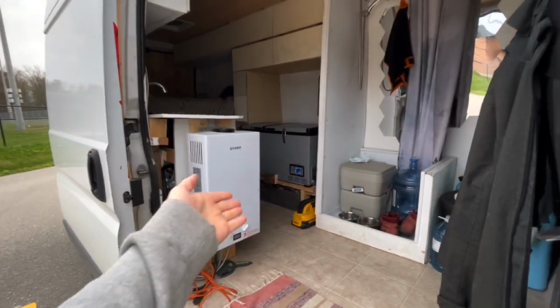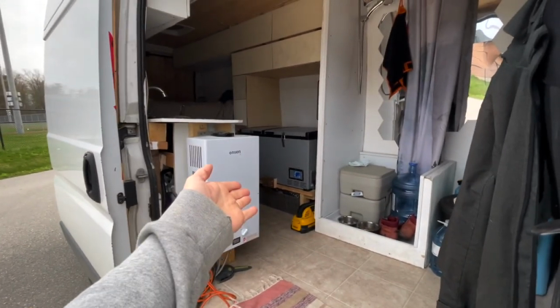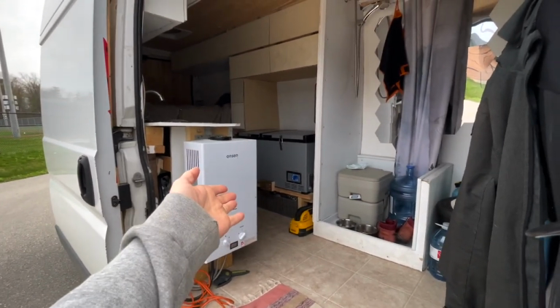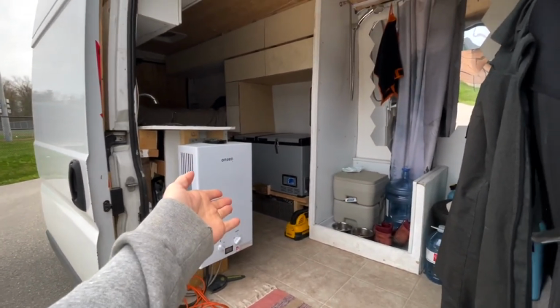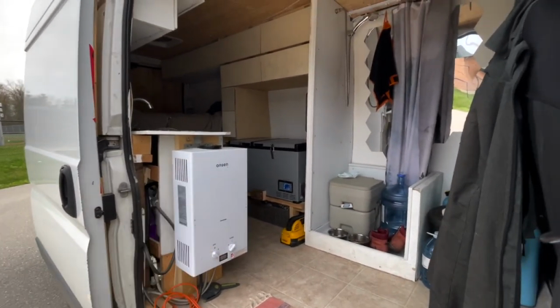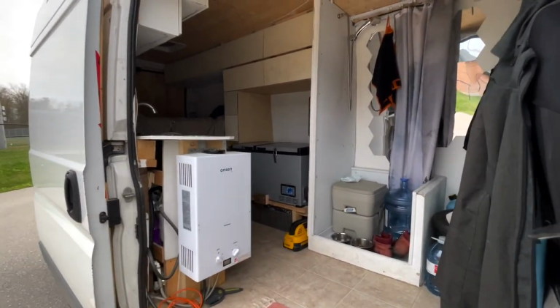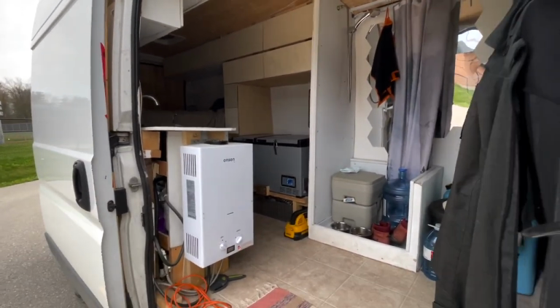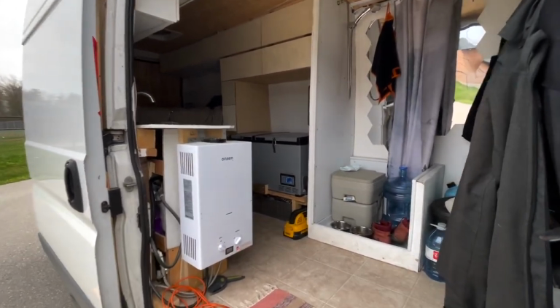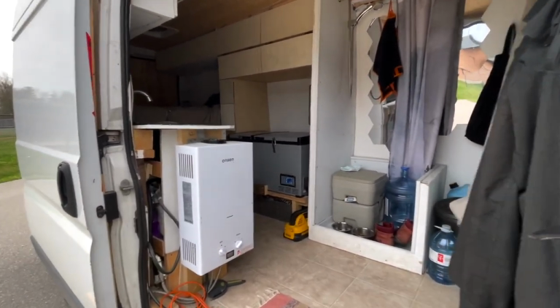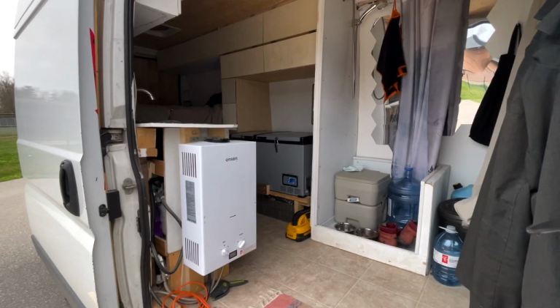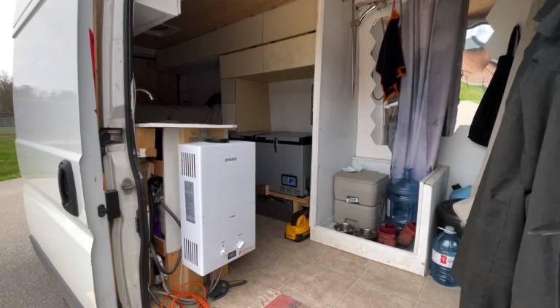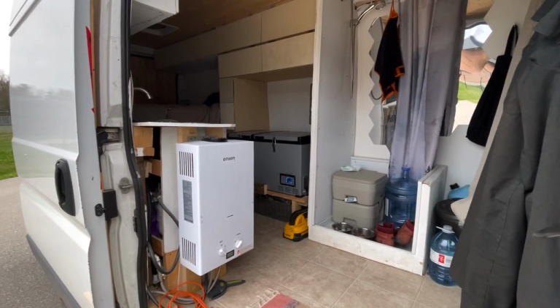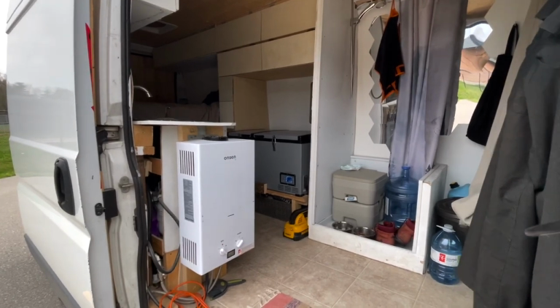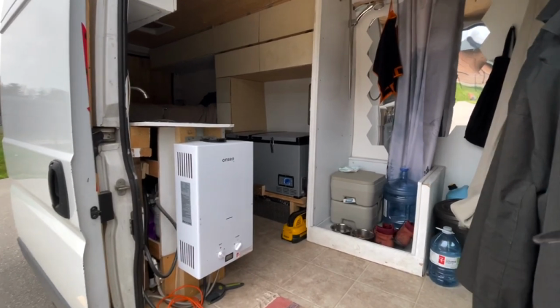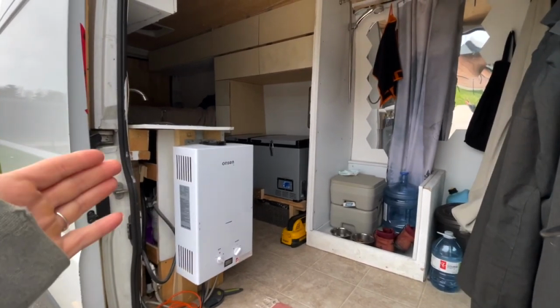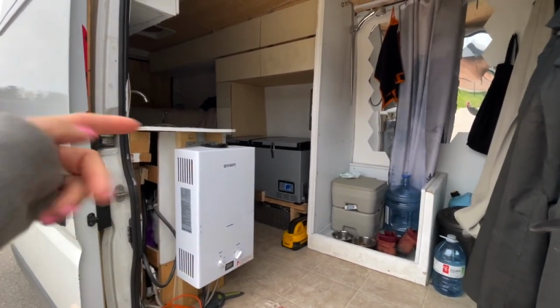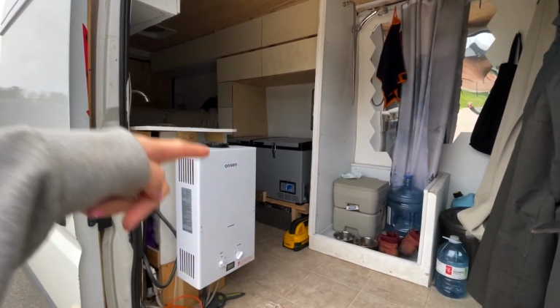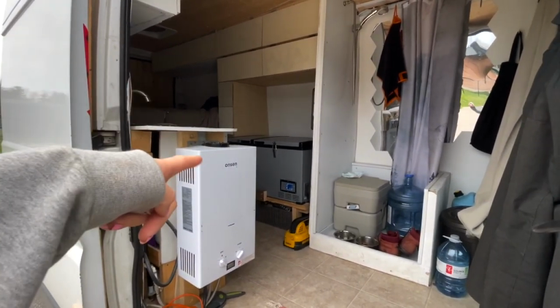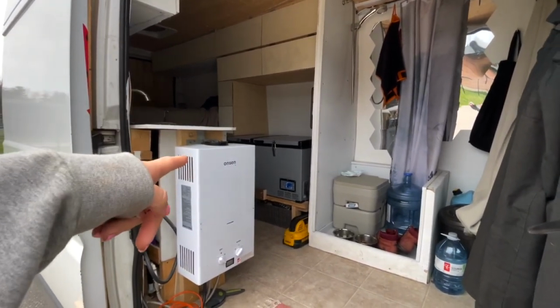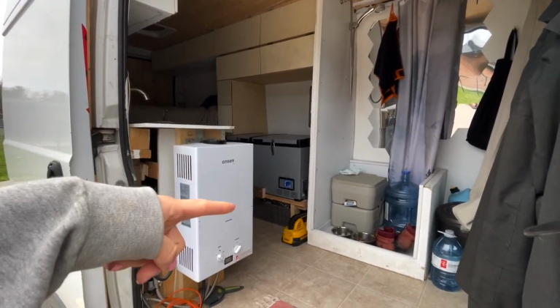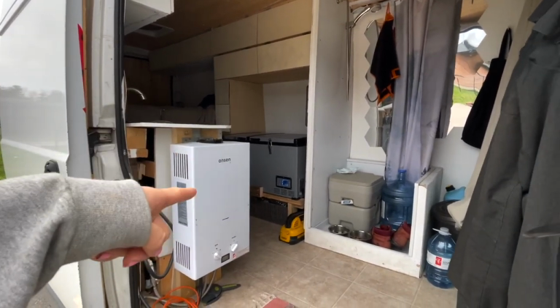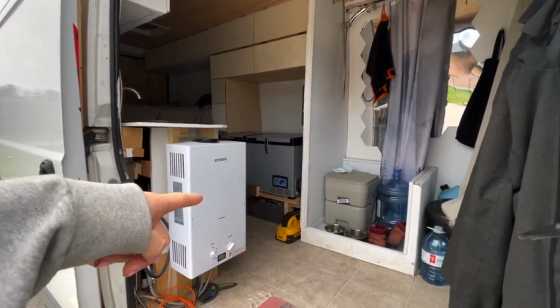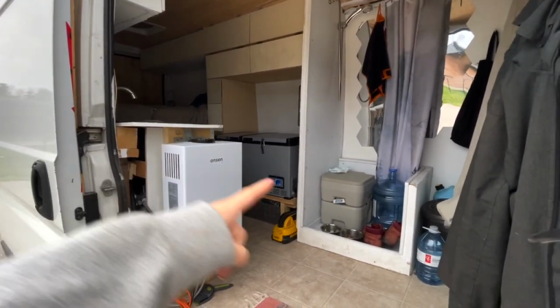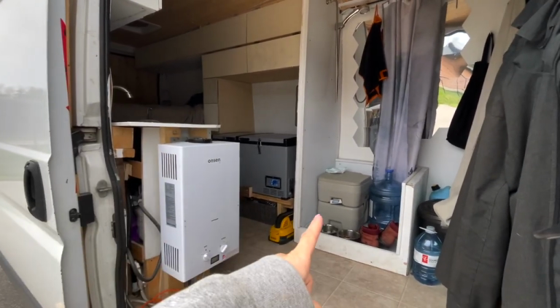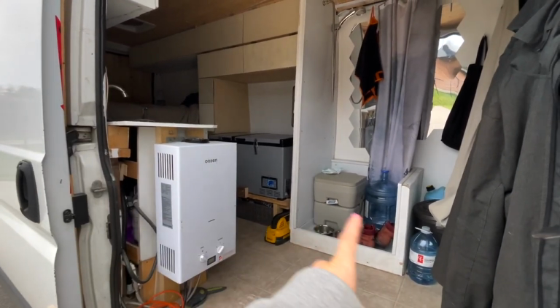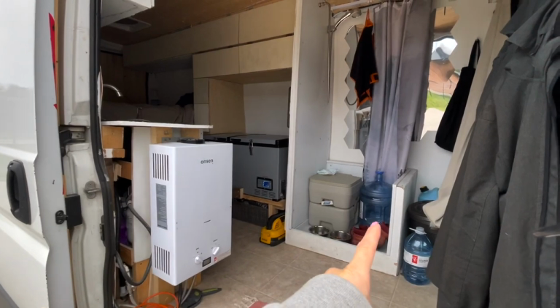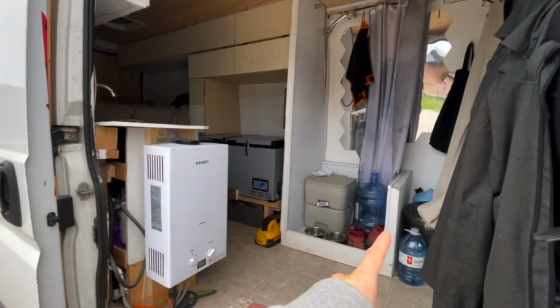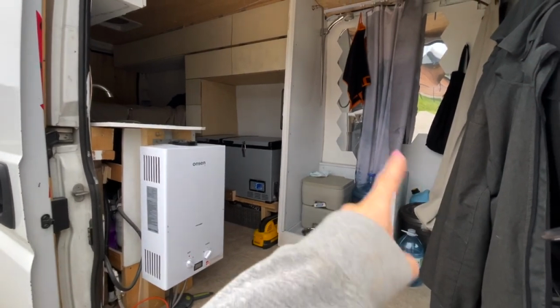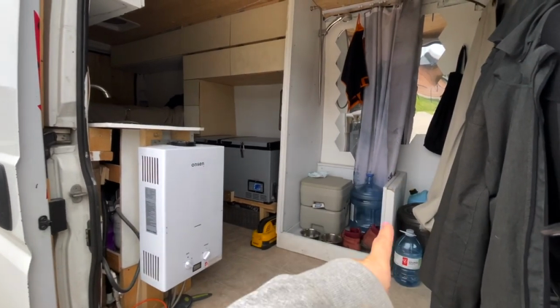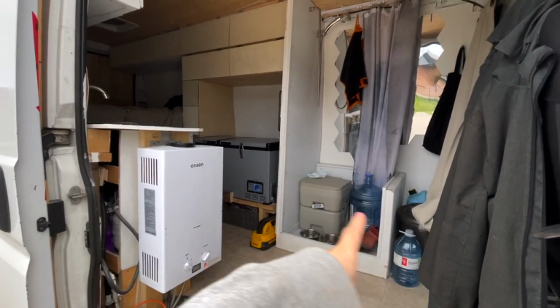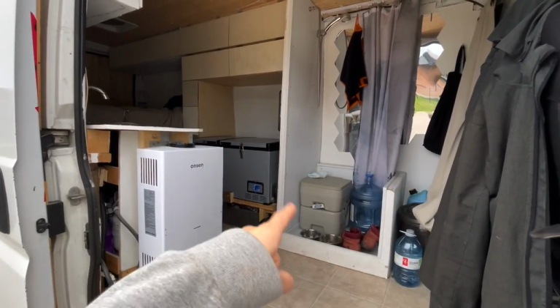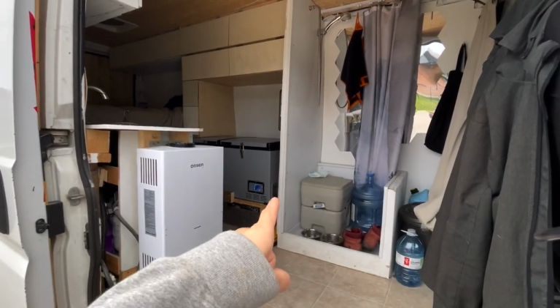The van! As you can see the layout is pretty much the same. The kitchen is here but it's shorter, and then the shower is more open and only has one wall — well, two I guess.